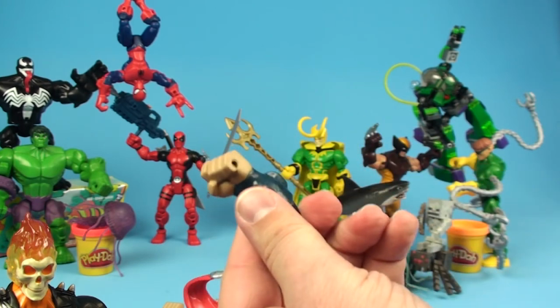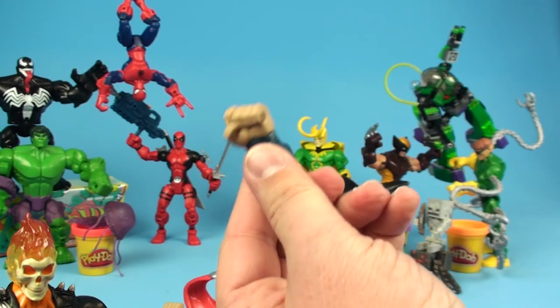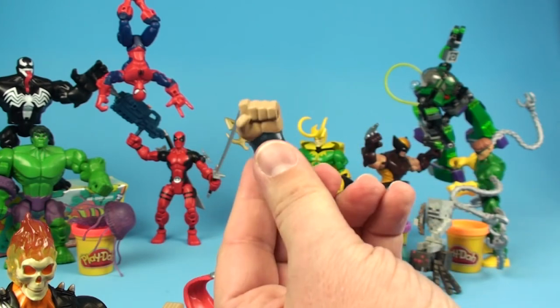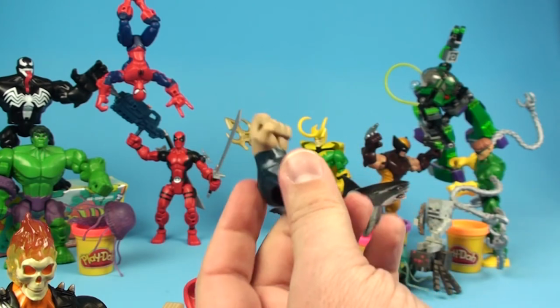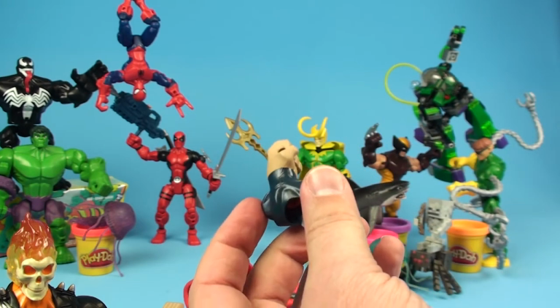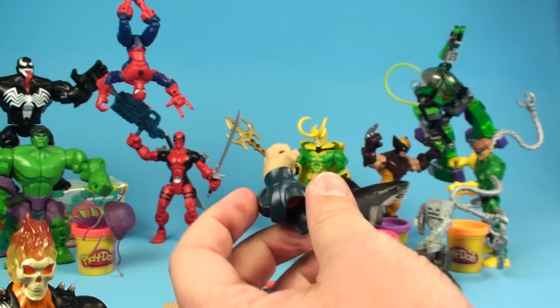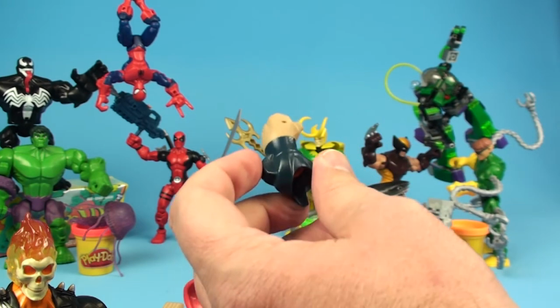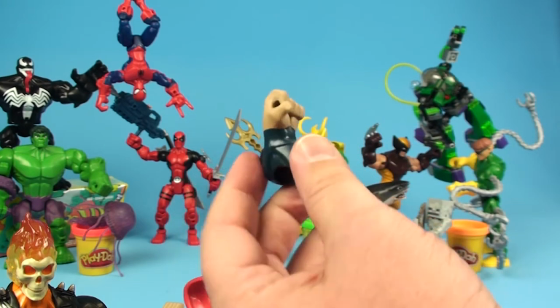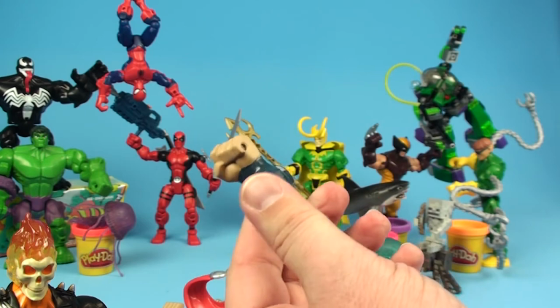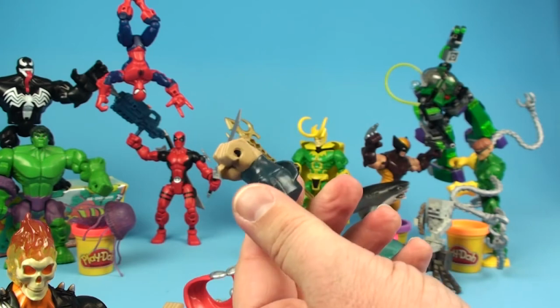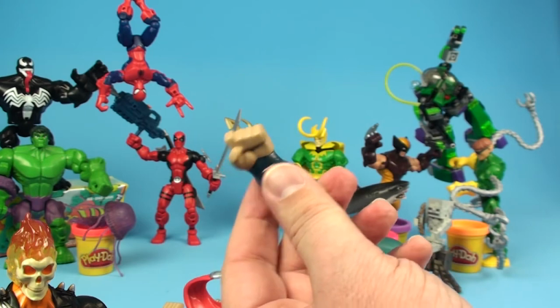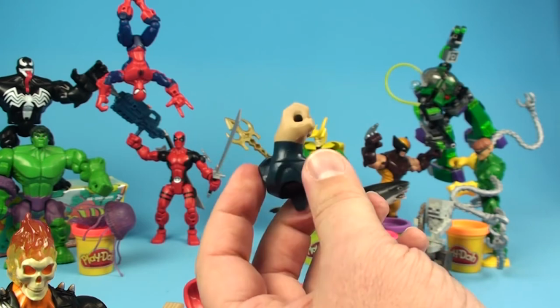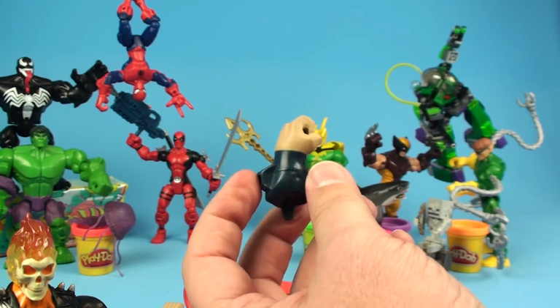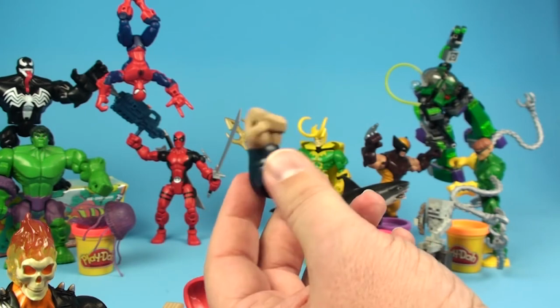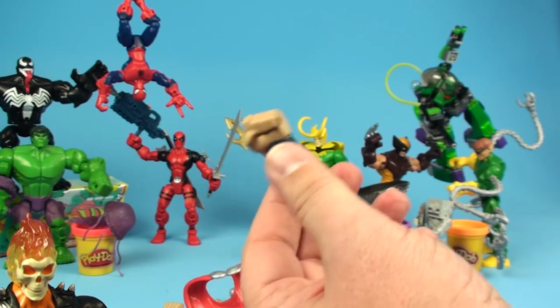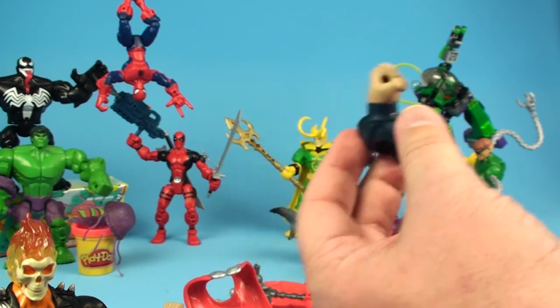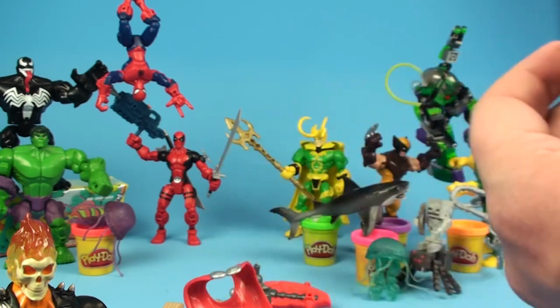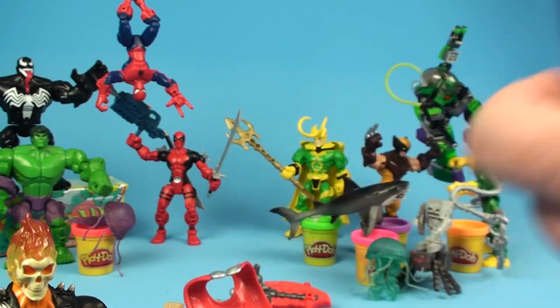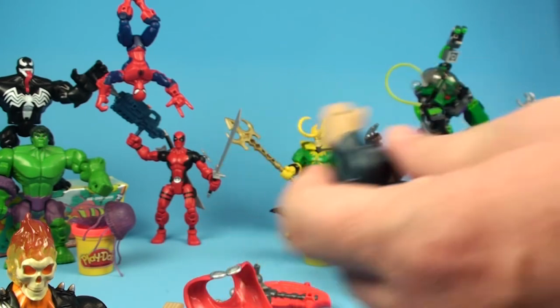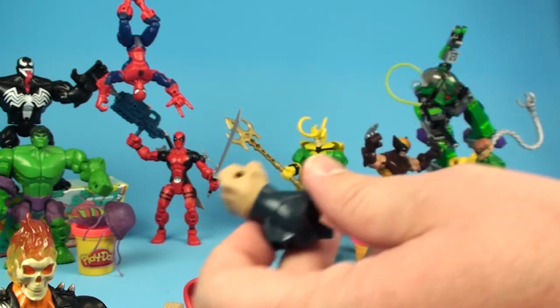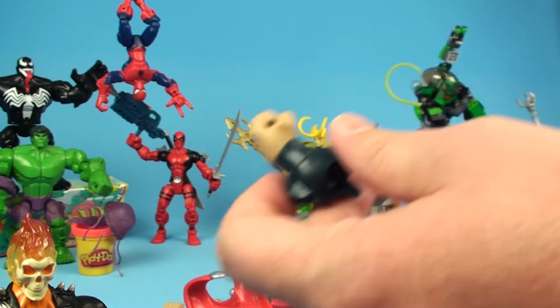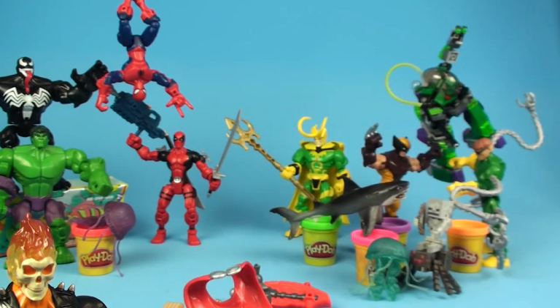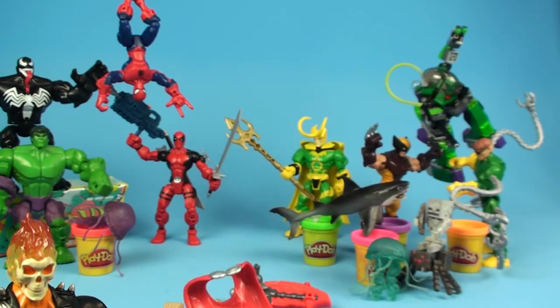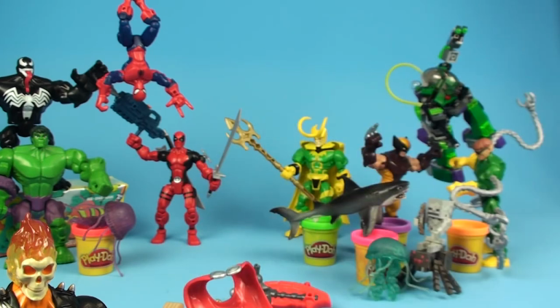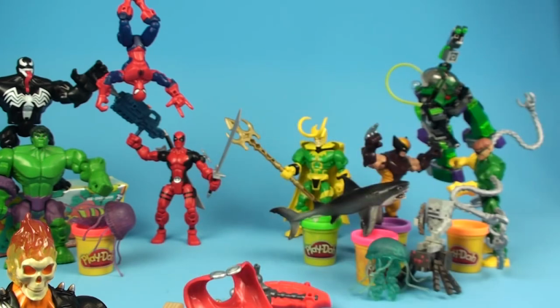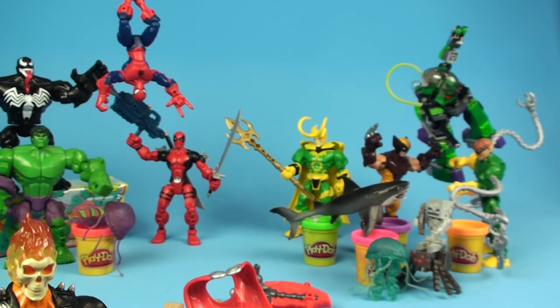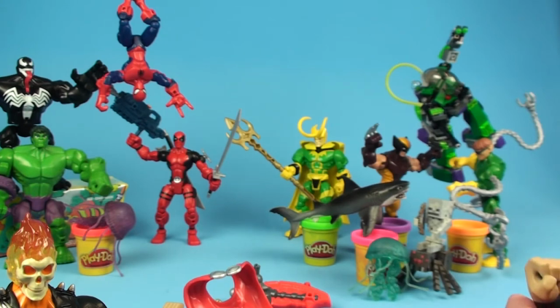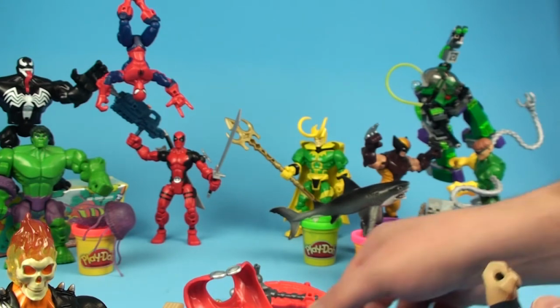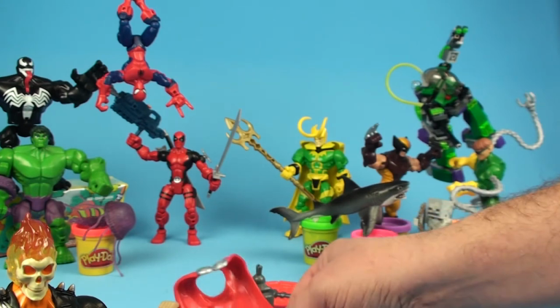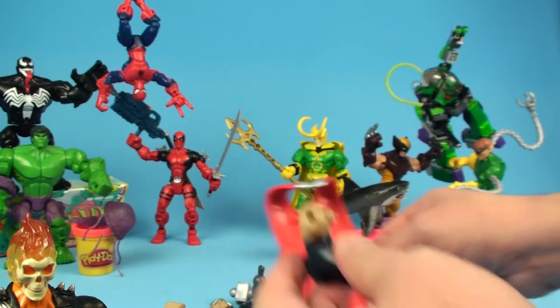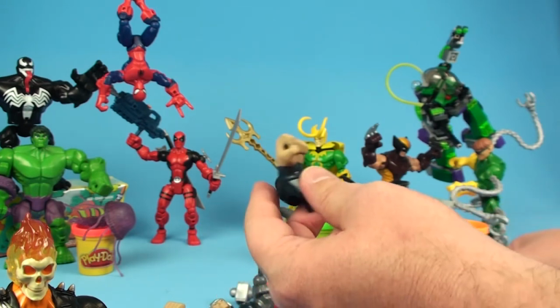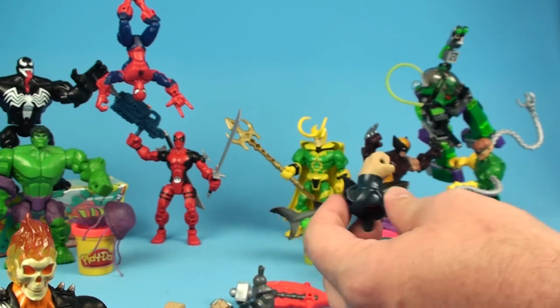That was a lot of work and a lot of noise for that one fist, but I got it out. He's all out of the packaging. Now let's put him together.